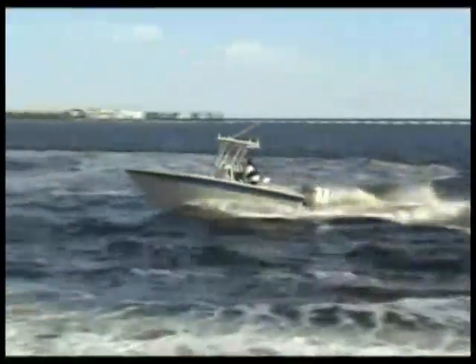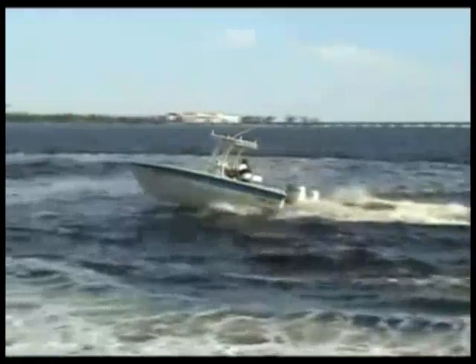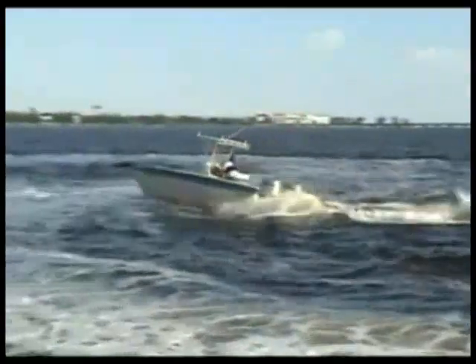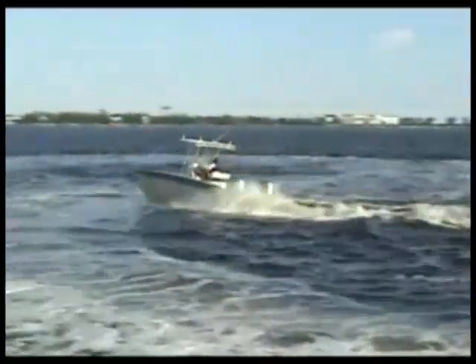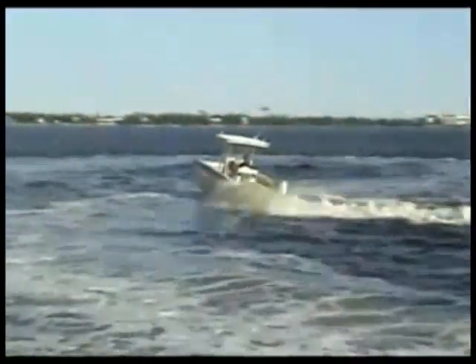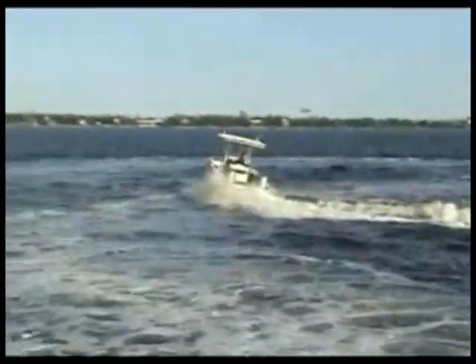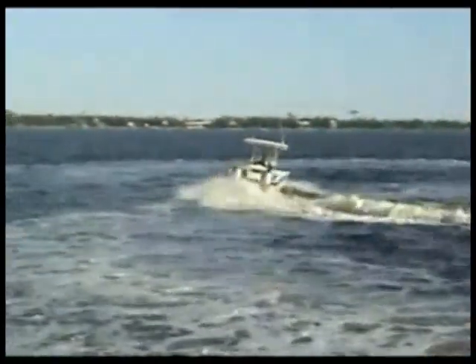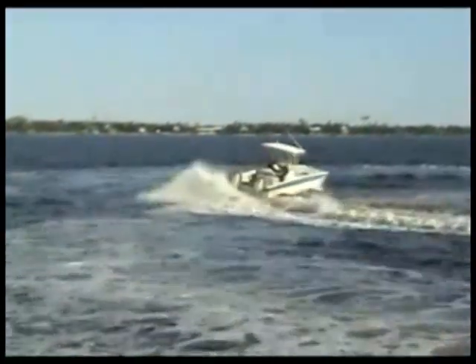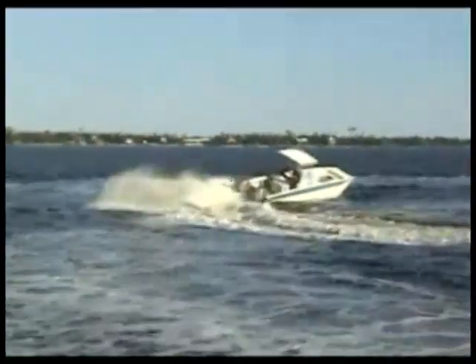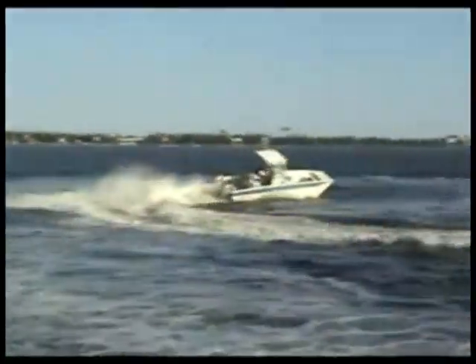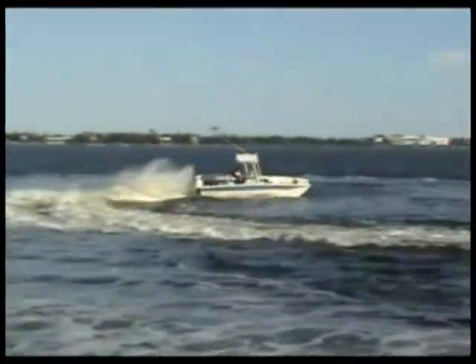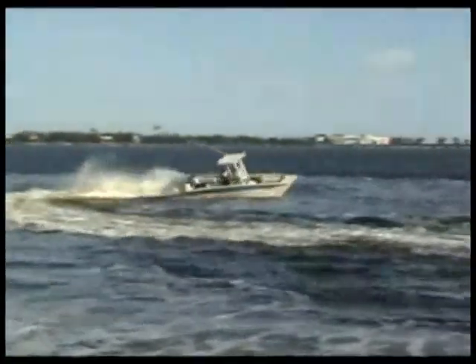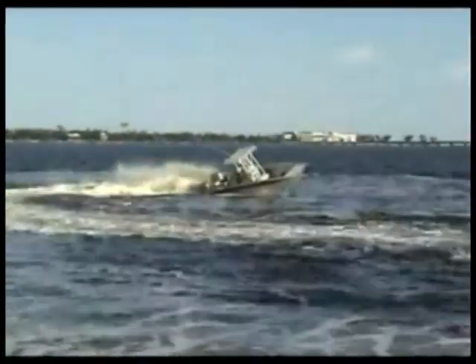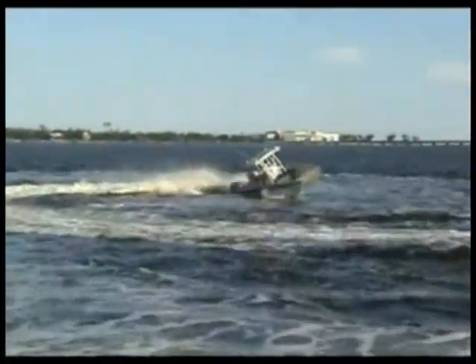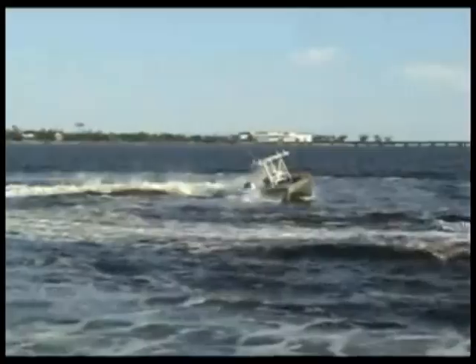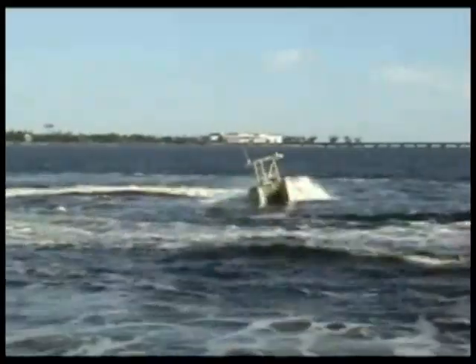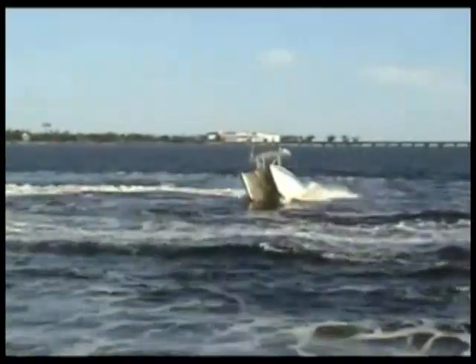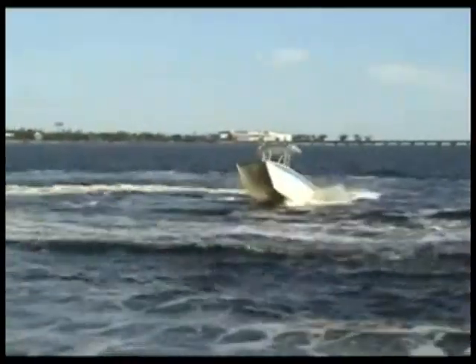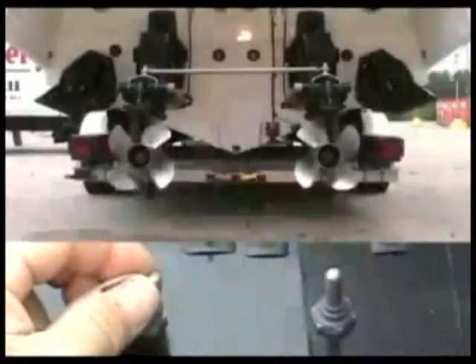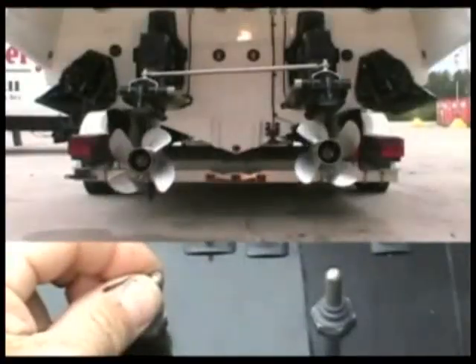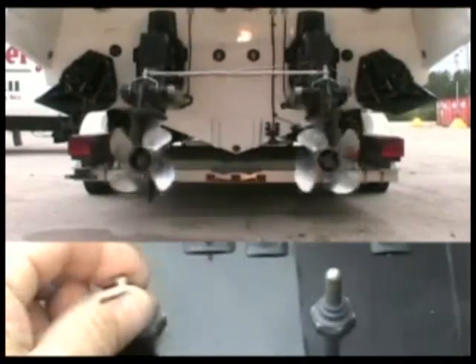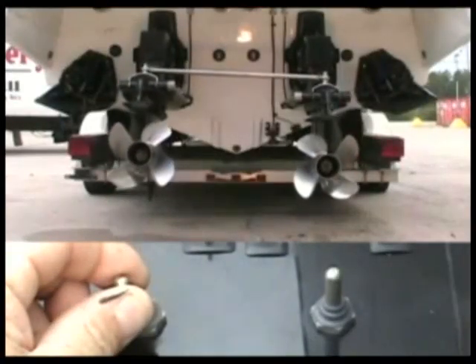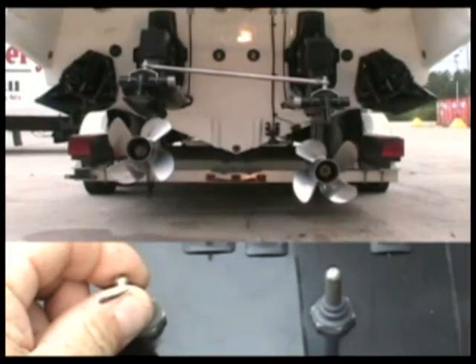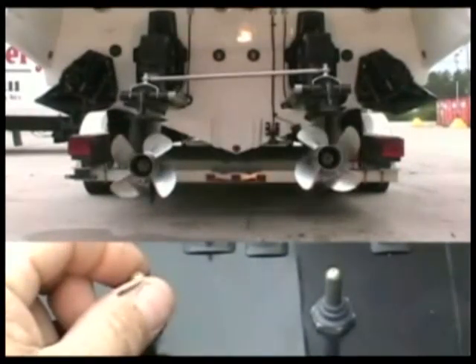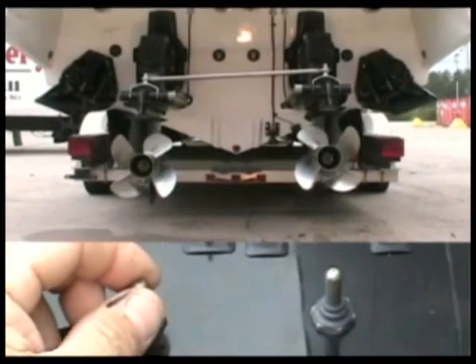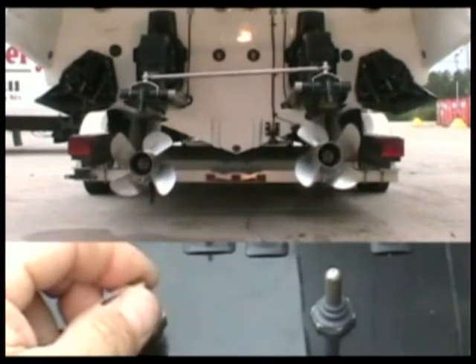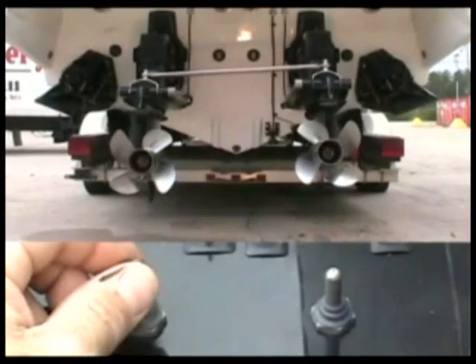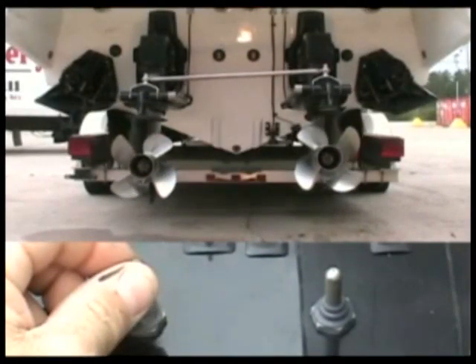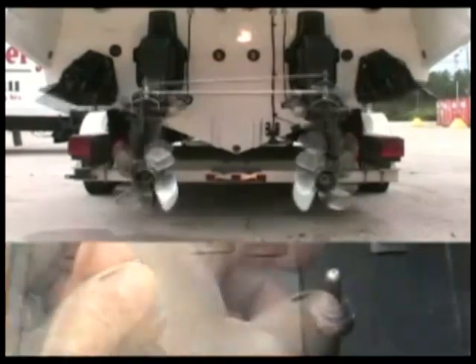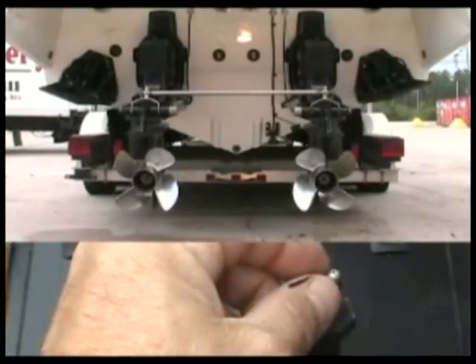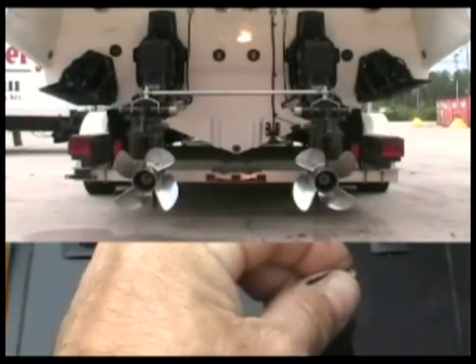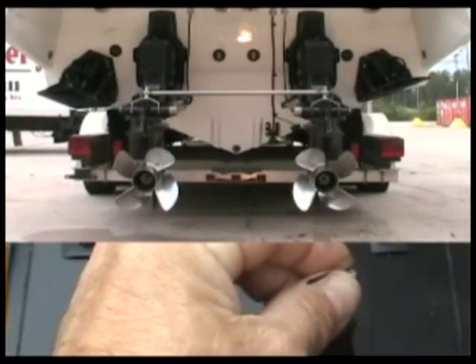A conventional twin engine boat with trim tabs would have four double throw rocker switches, presenting the operator with 64 possible input combinations at any given point in time. With Twin Trim, you have two choices: tabs or drives.